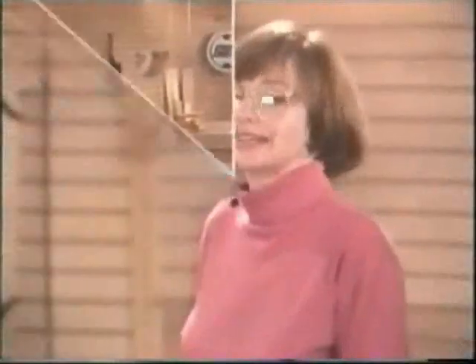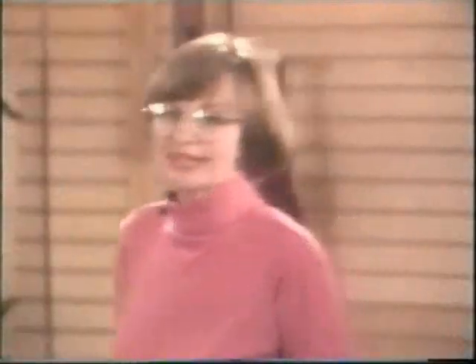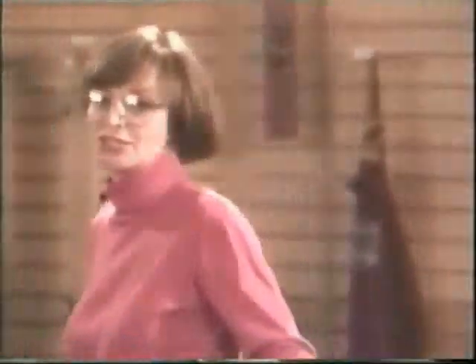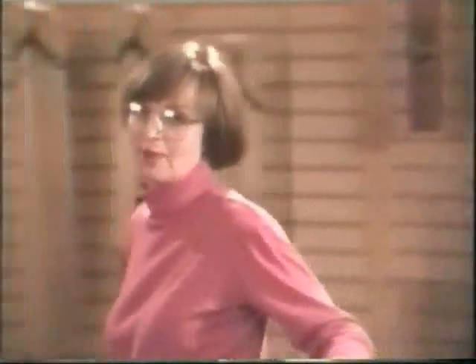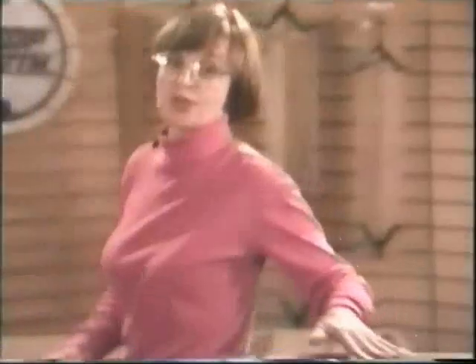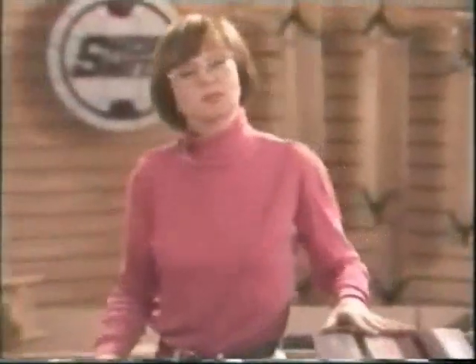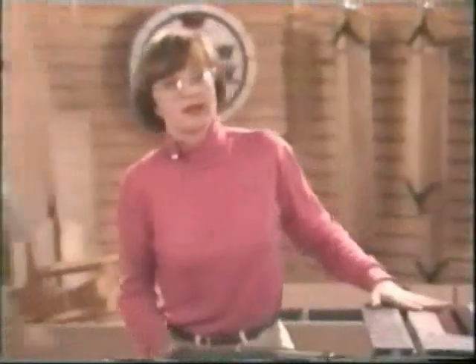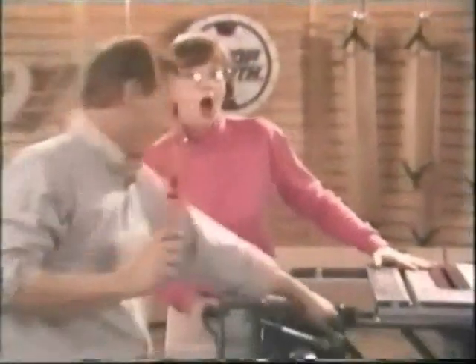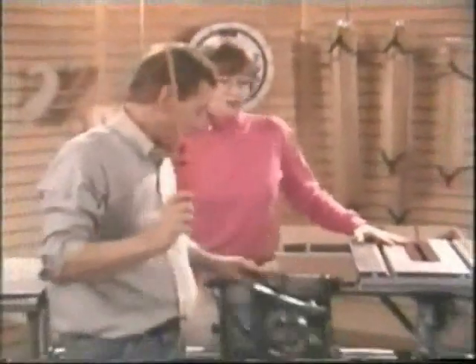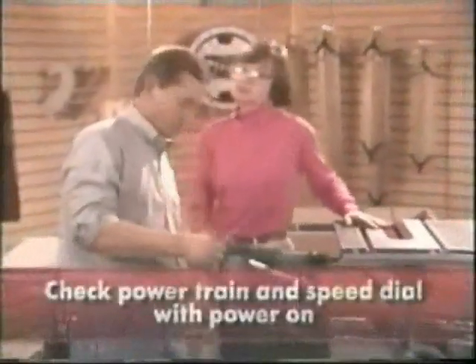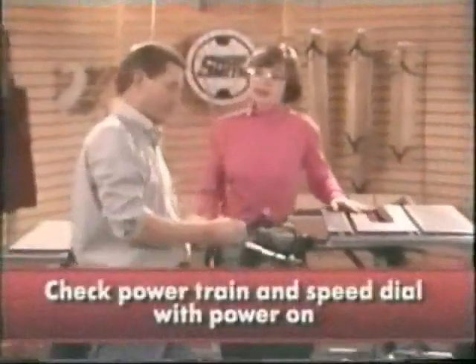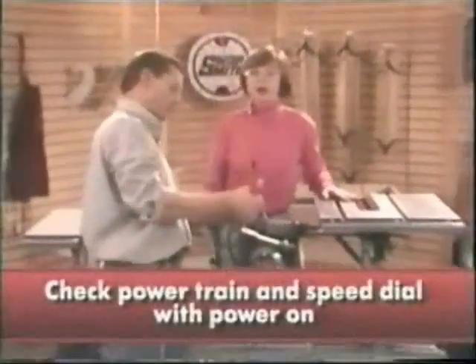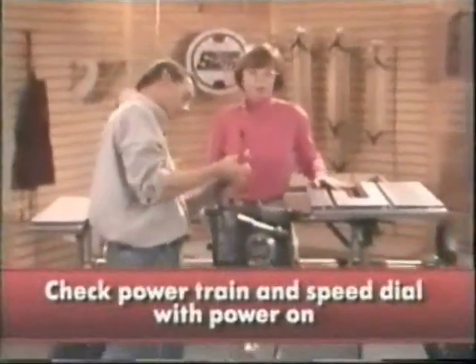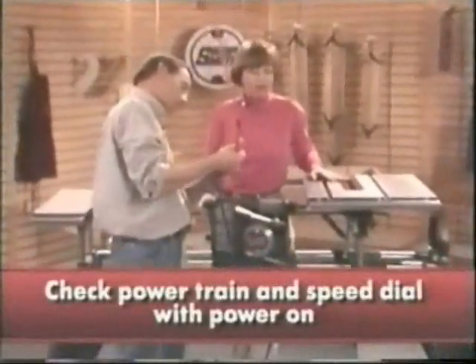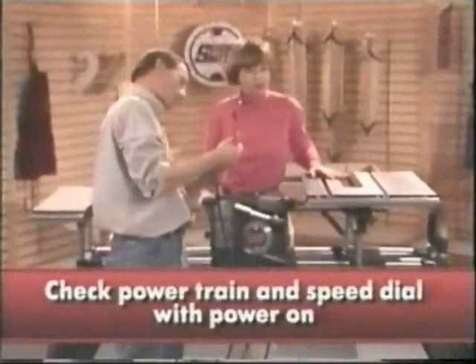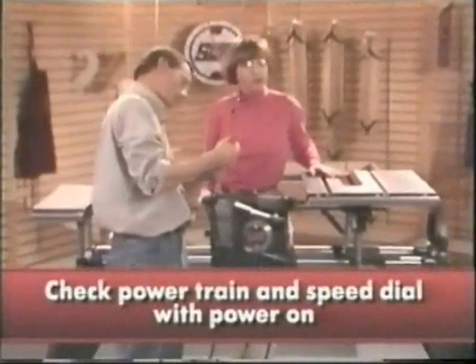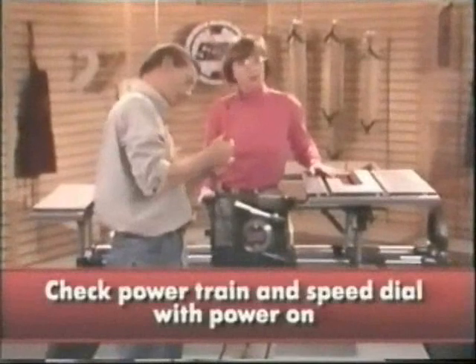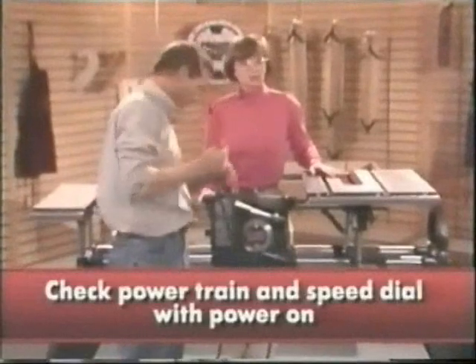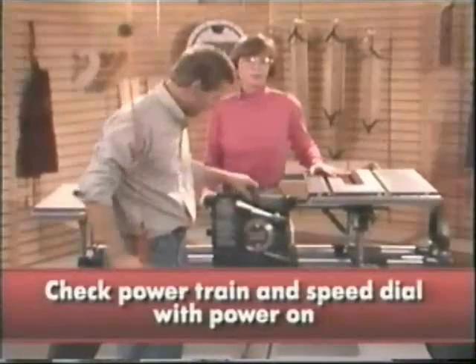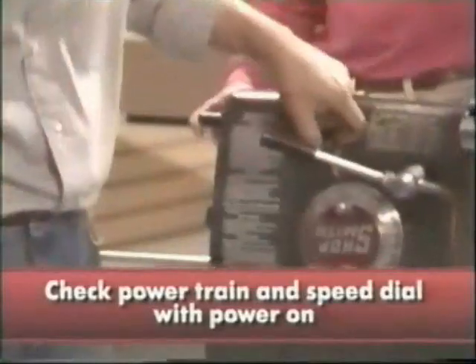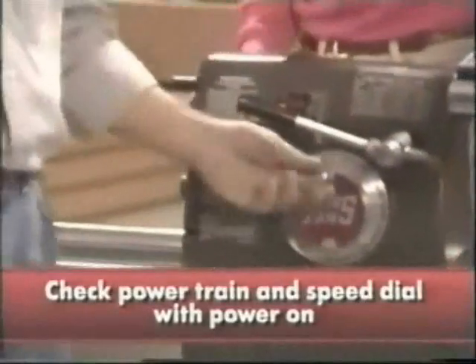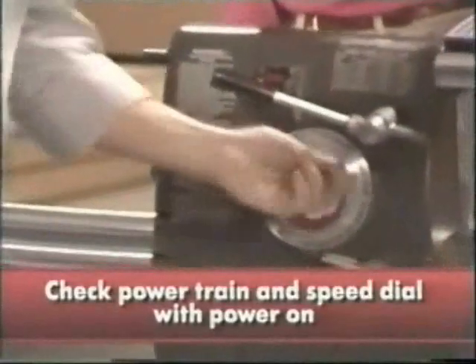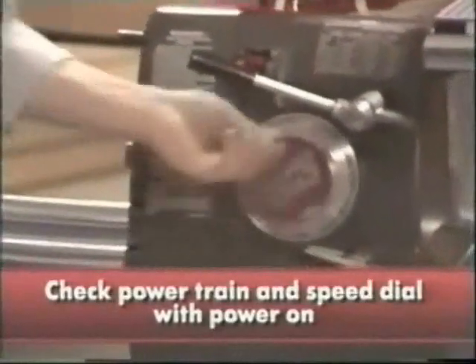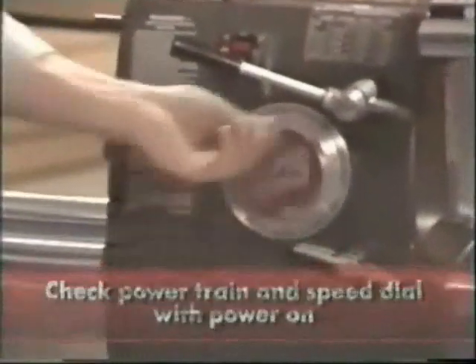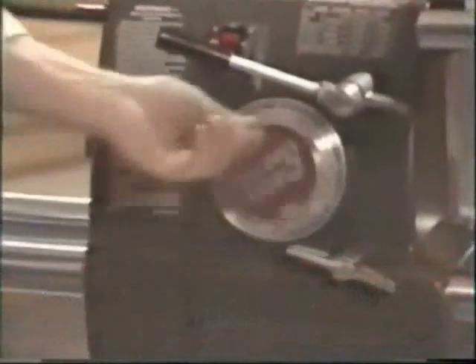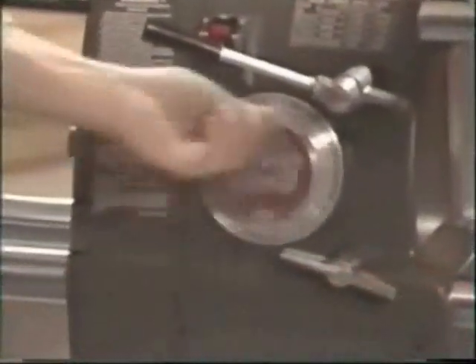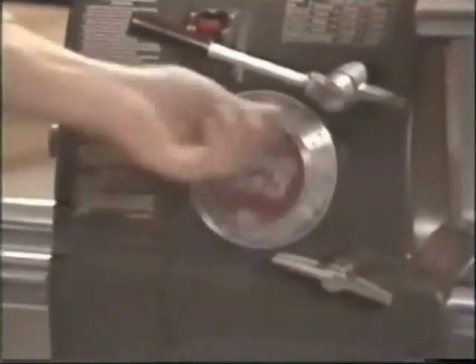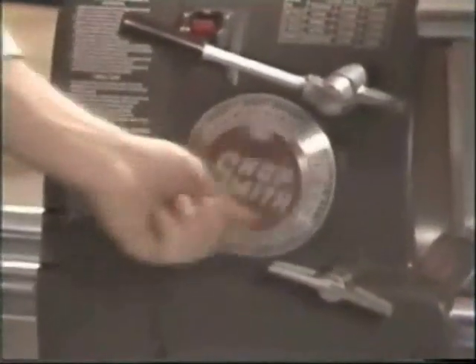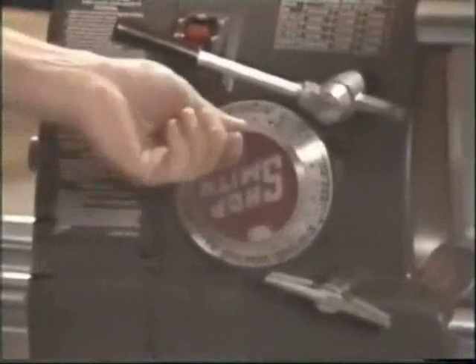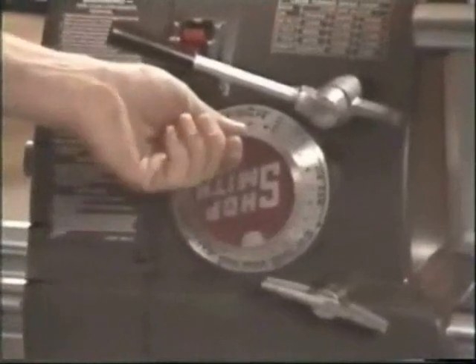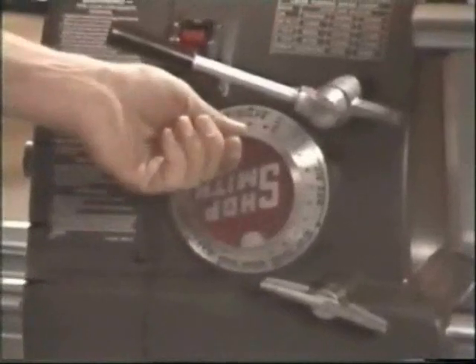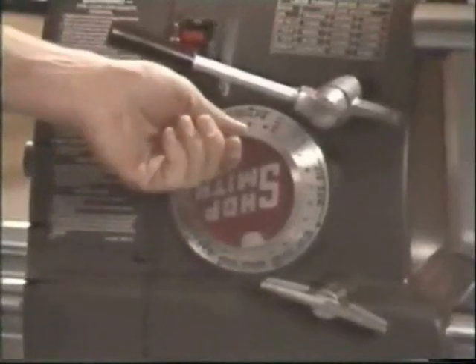Let's plug it in and check the powertrain and speed dial. Only turn the speed dial on when the Mark V is running. Otherwise, you could damage the speed changing mechanism. It looks like everything's running smoothly.